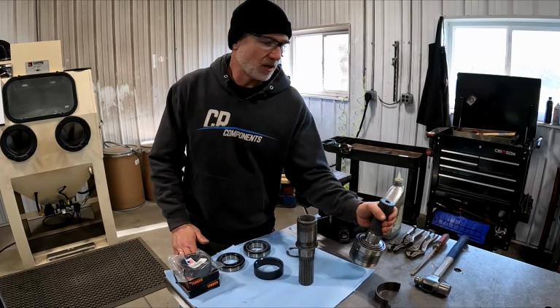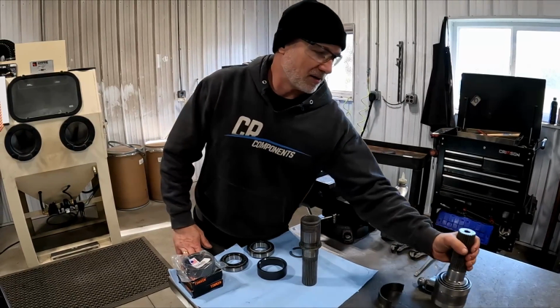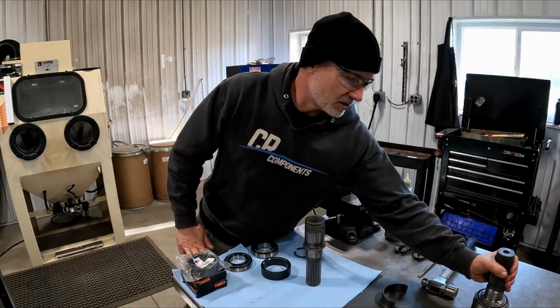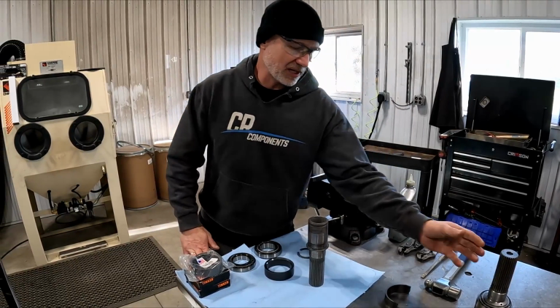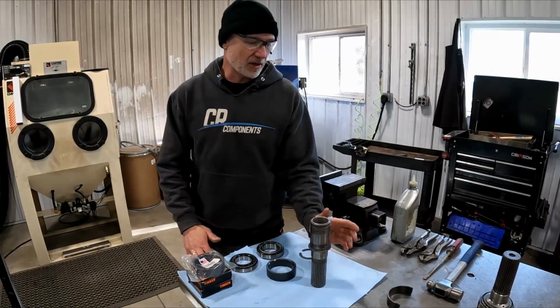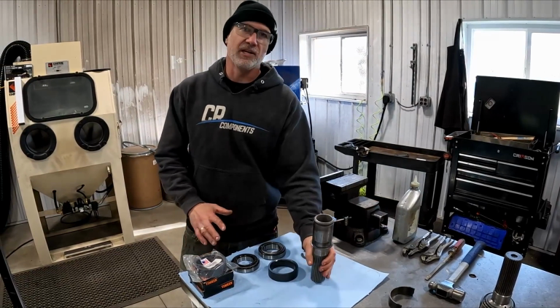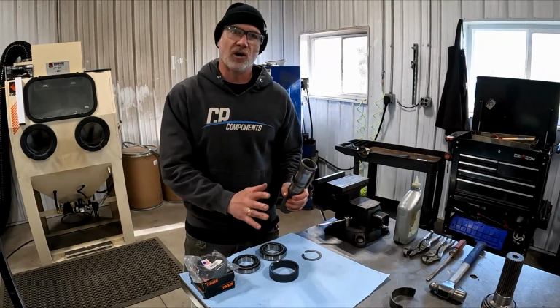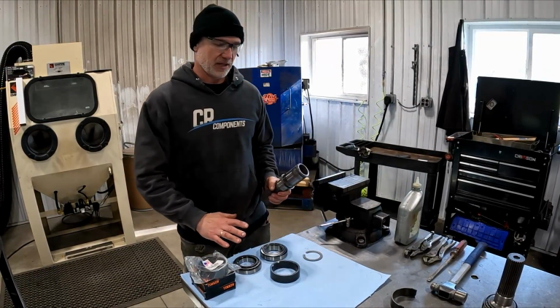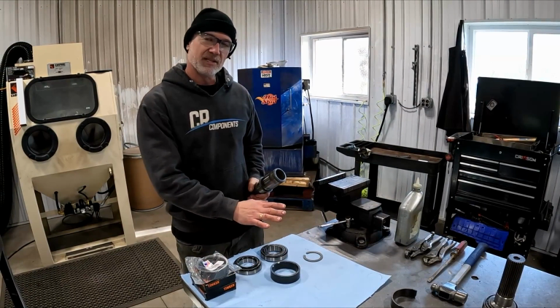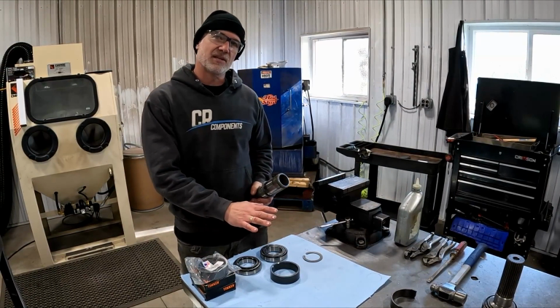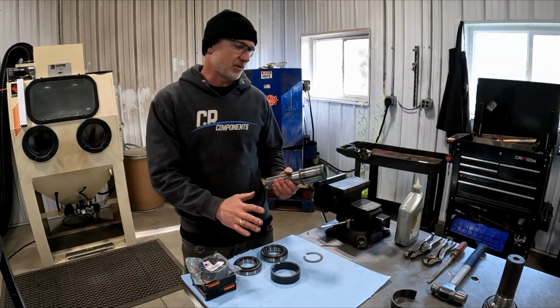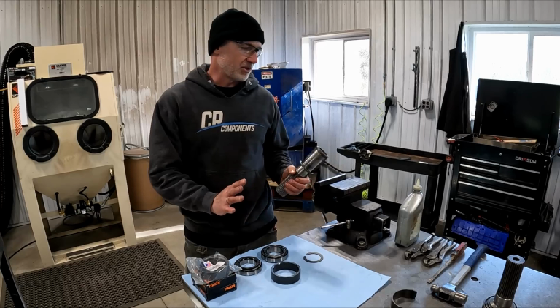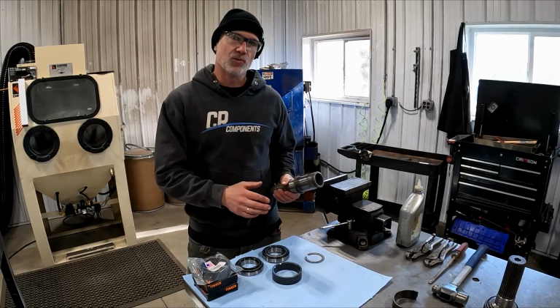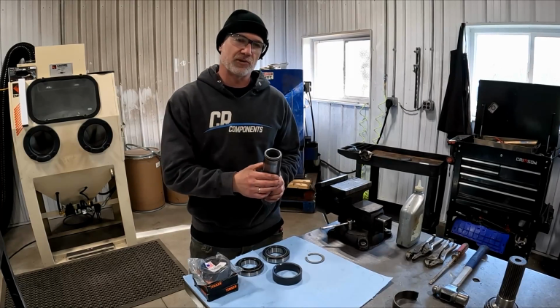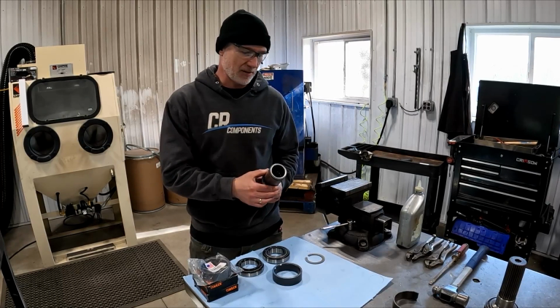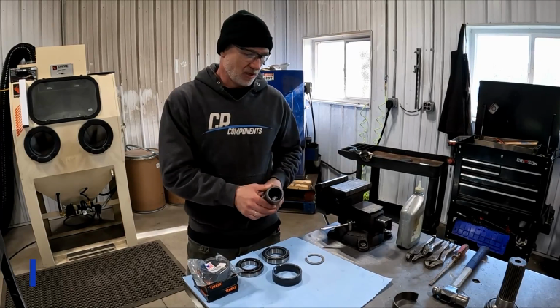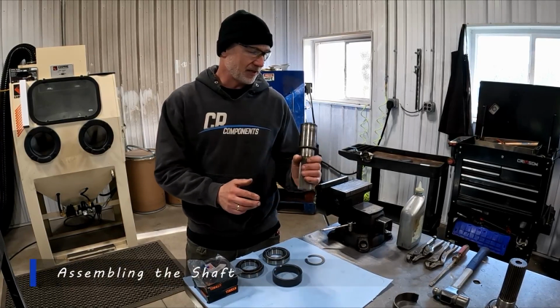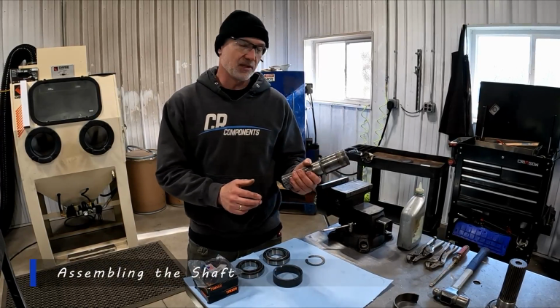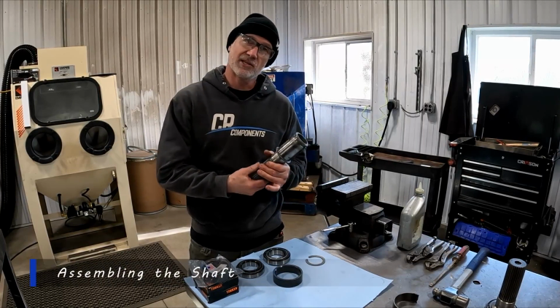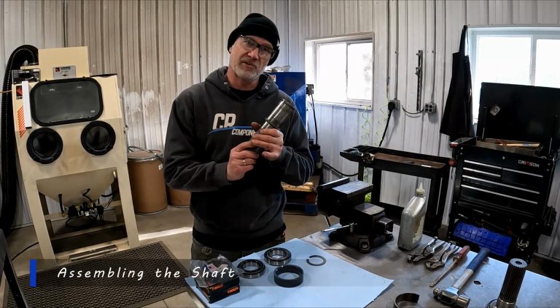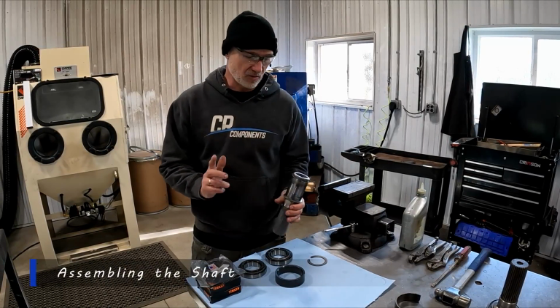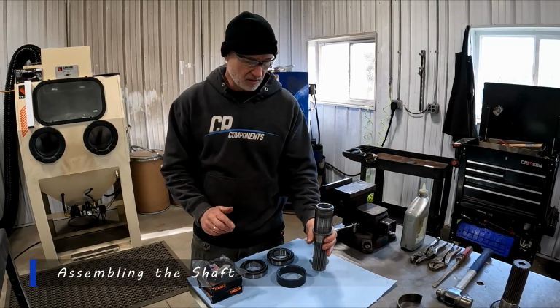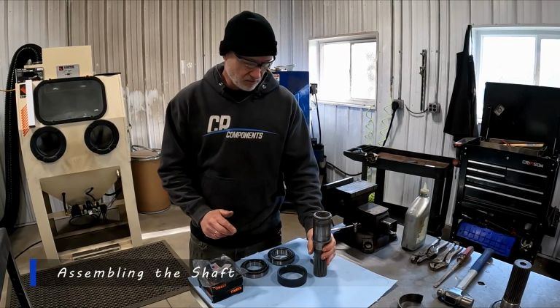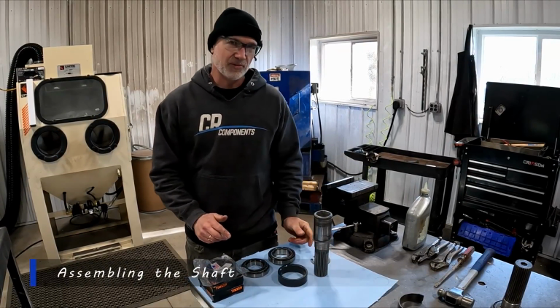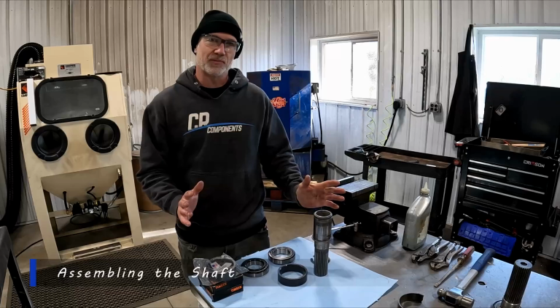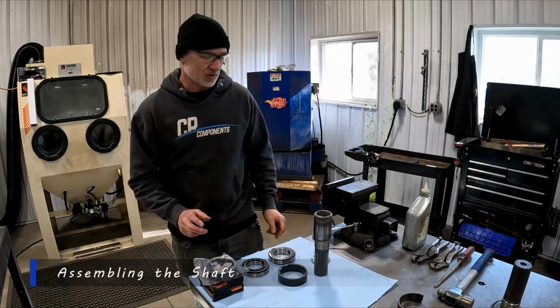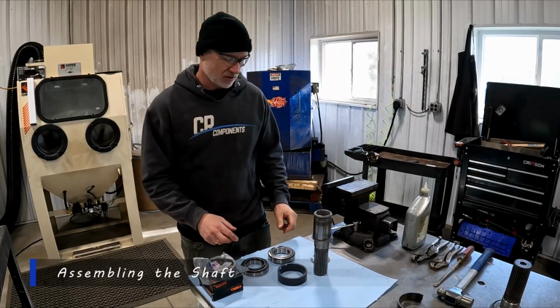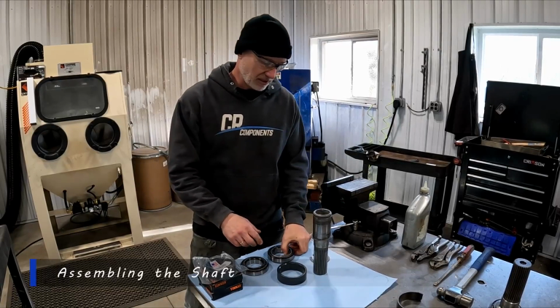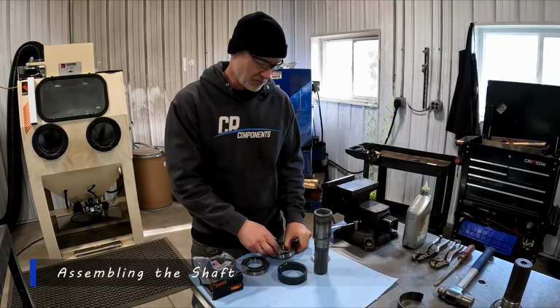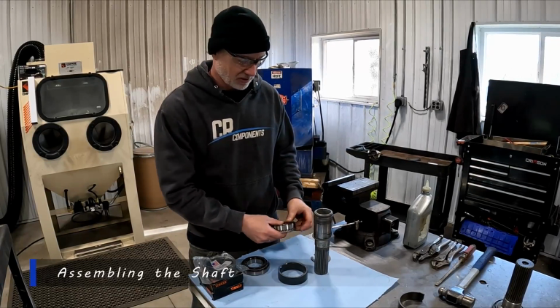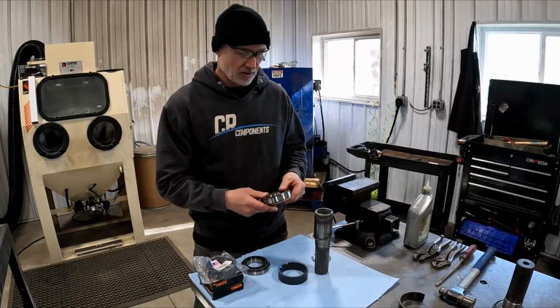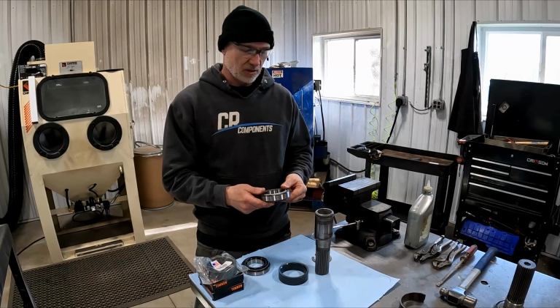You can check out another video on the easy disassembly with common tools around your shop. And this is going to be the assembly video with common shop tools — you don't need anything special.